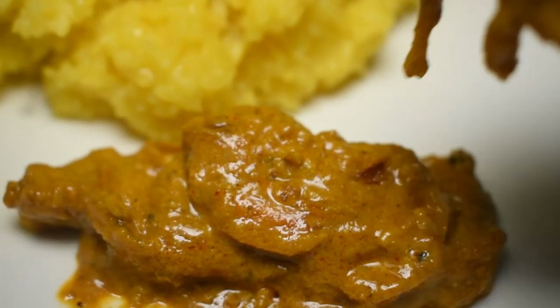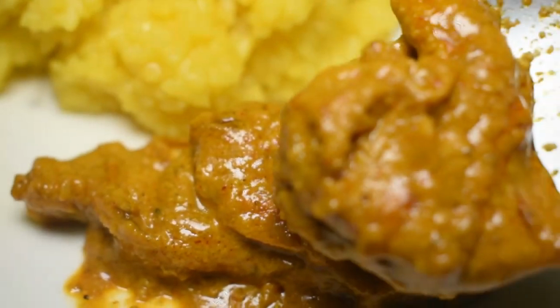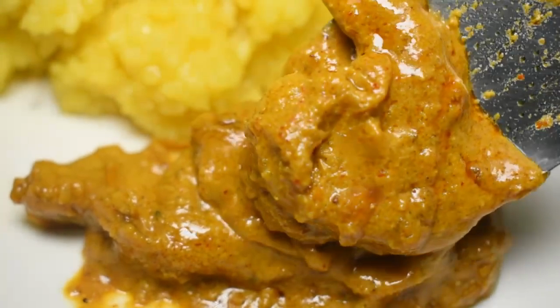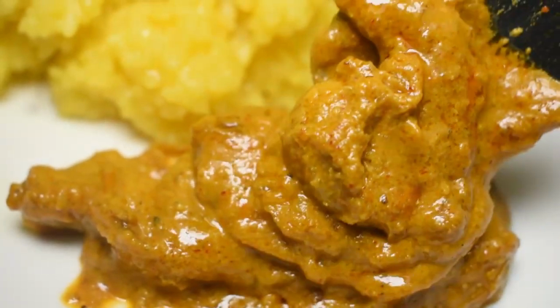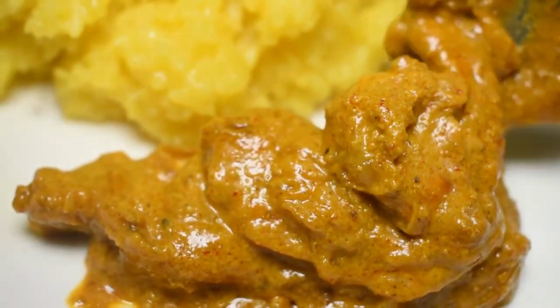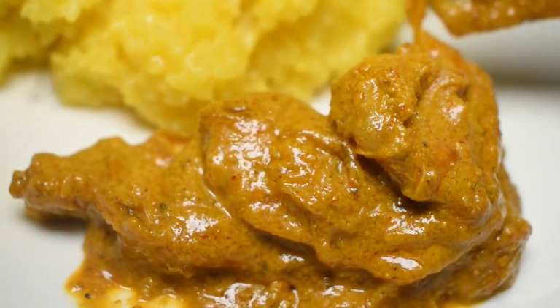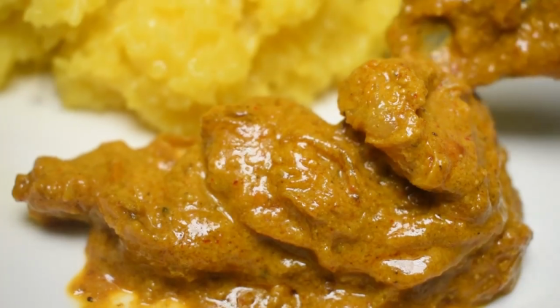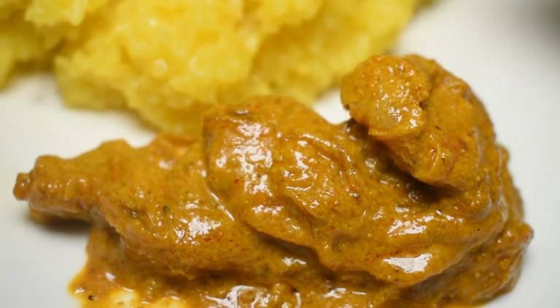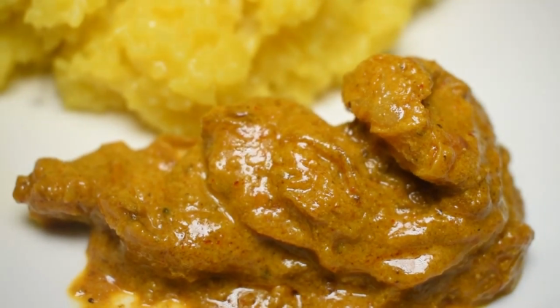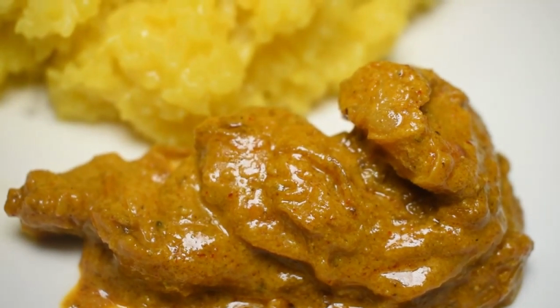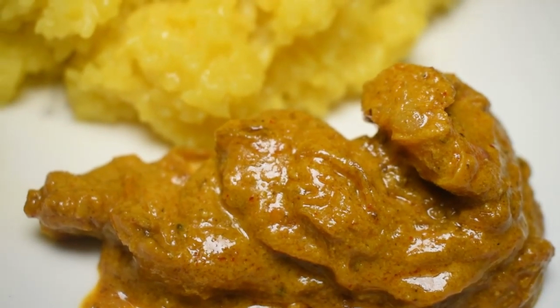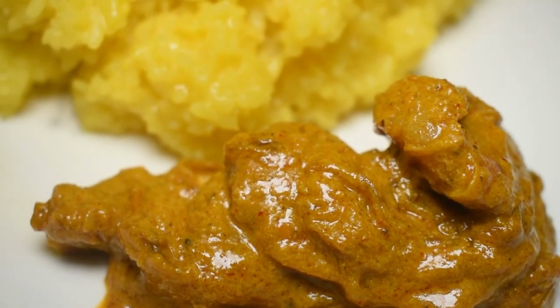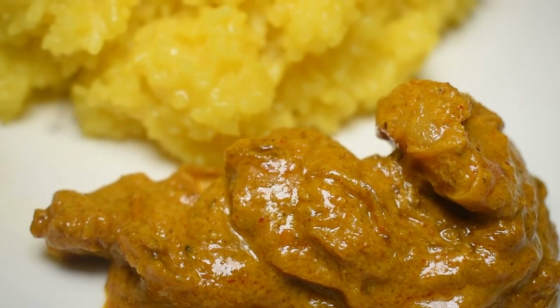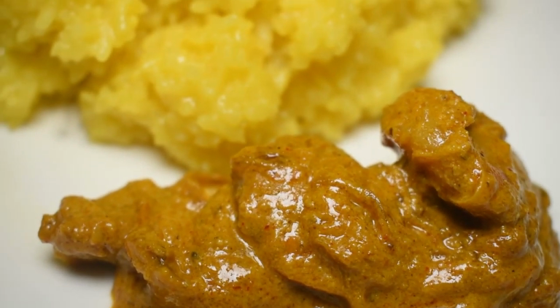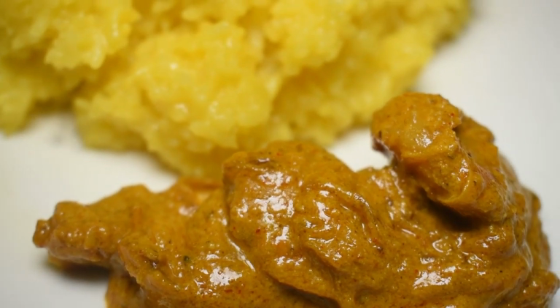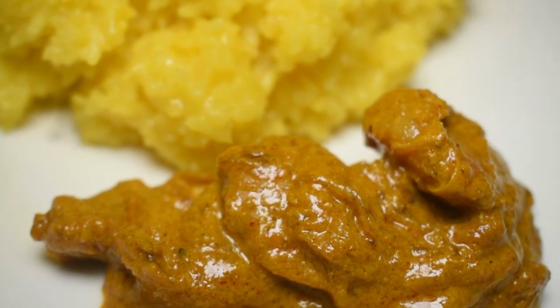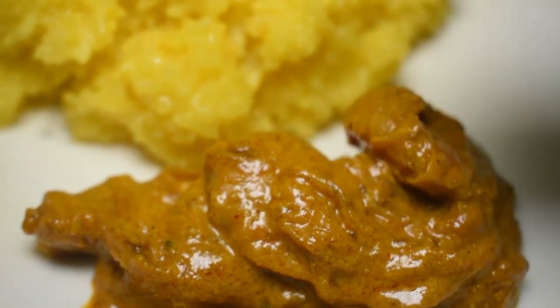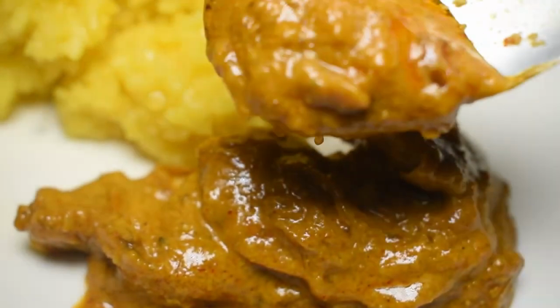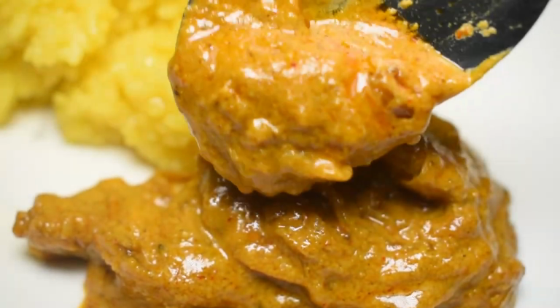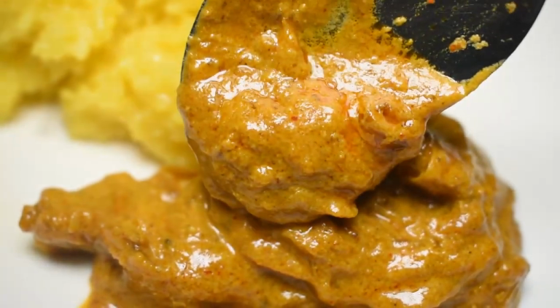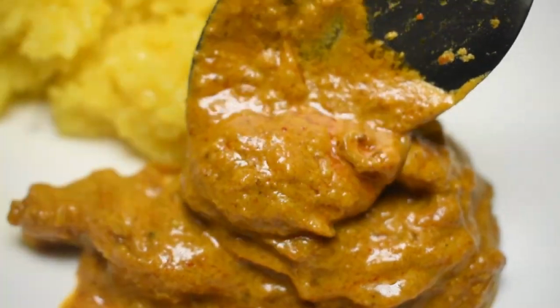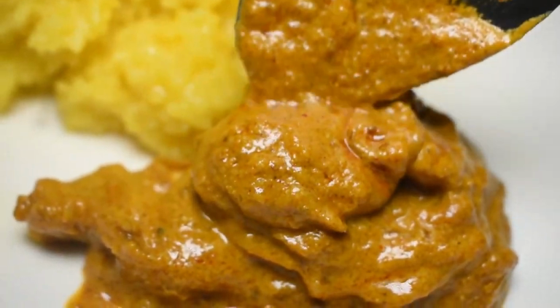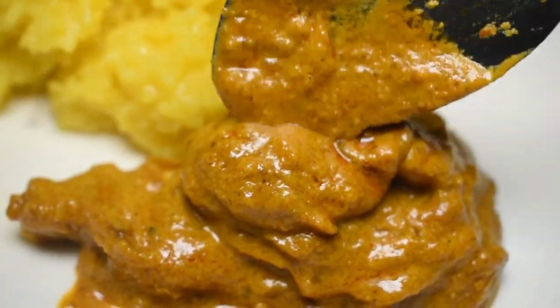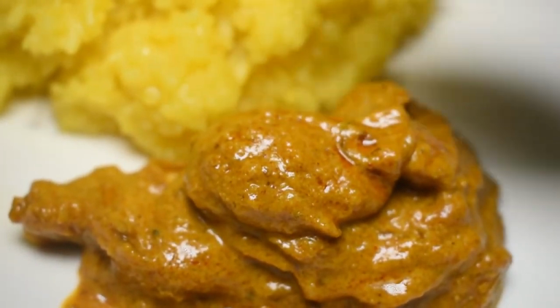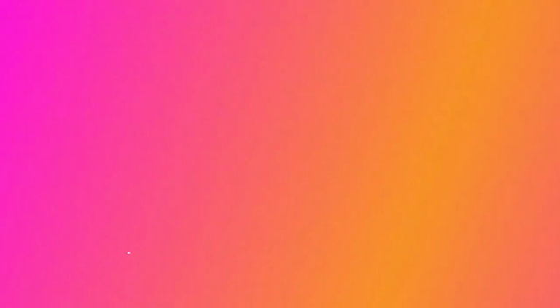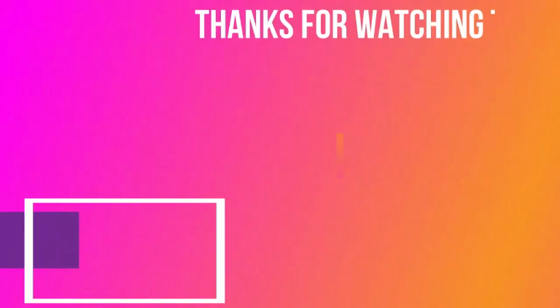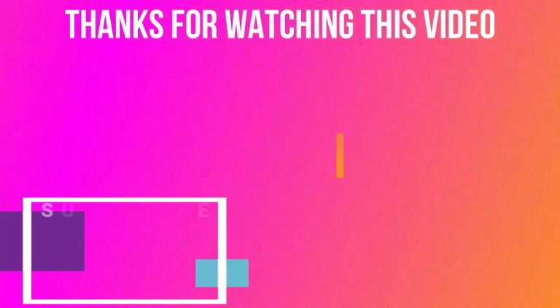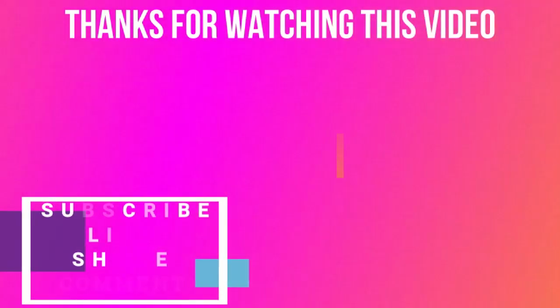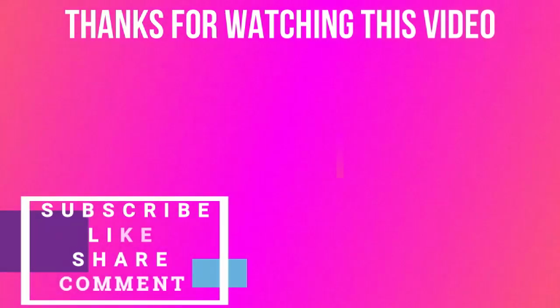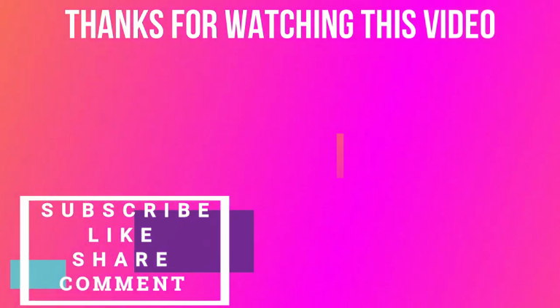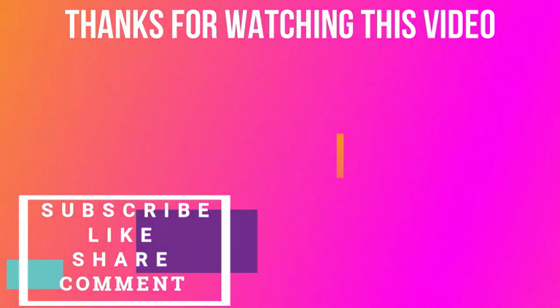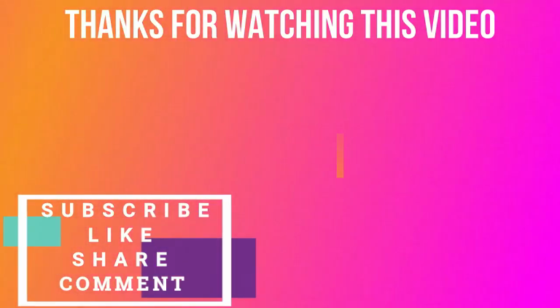If you liked today's video, please like it and share it. Friends, please subscribe to my channel. Stay tuned for my next video. Till then, take care. Bye bye.